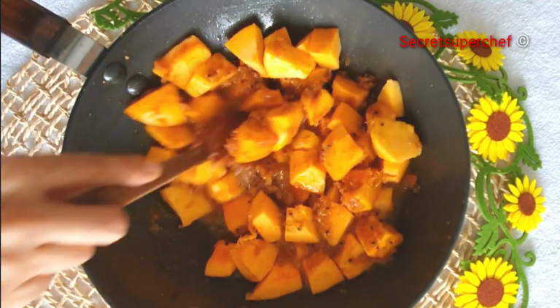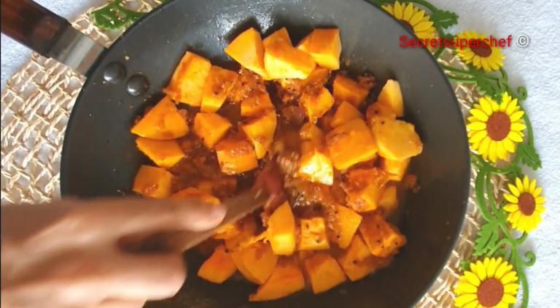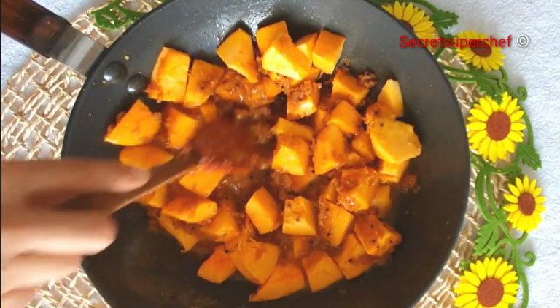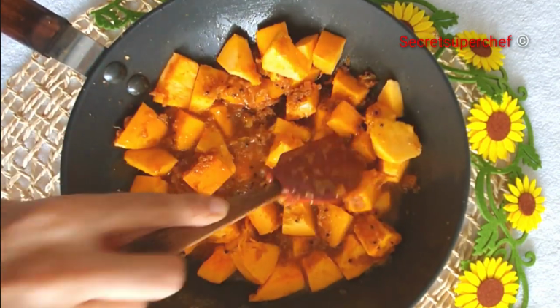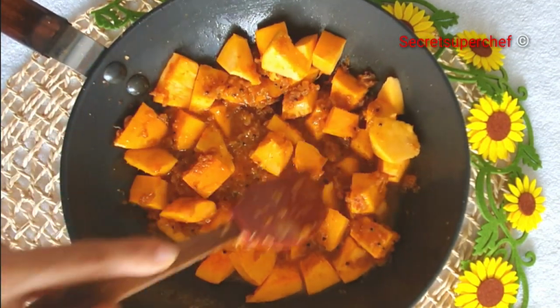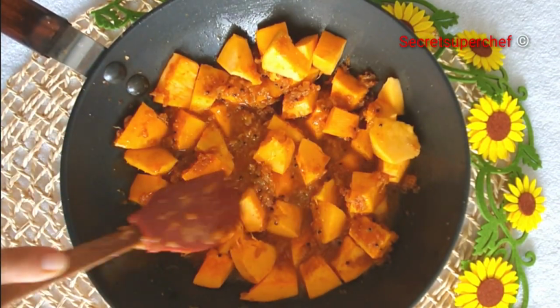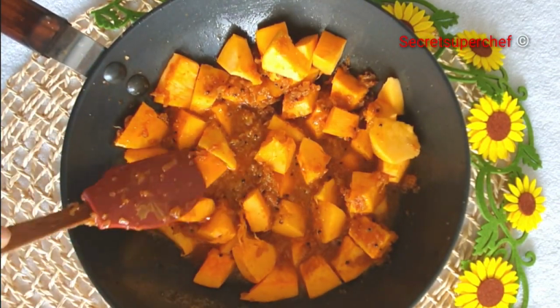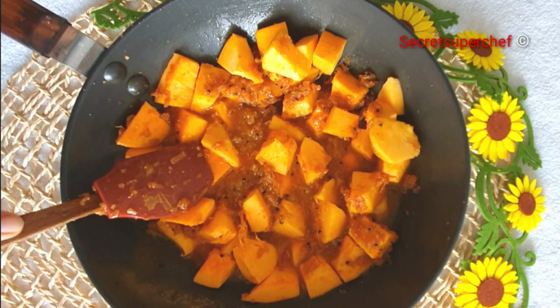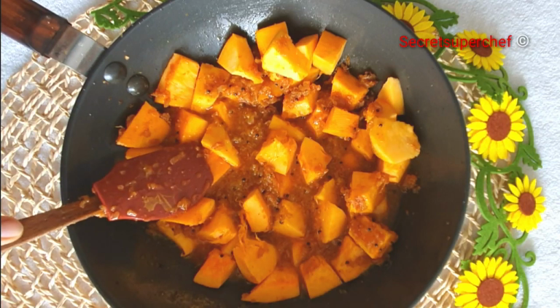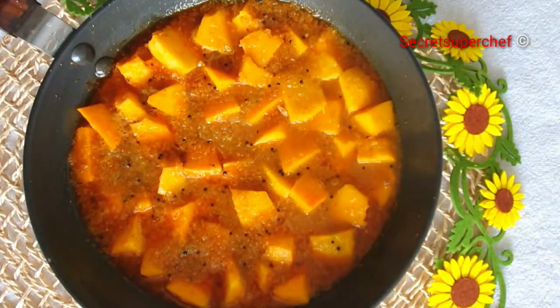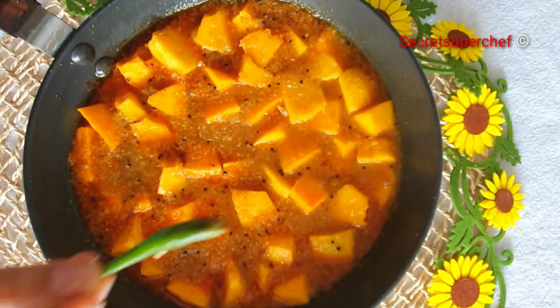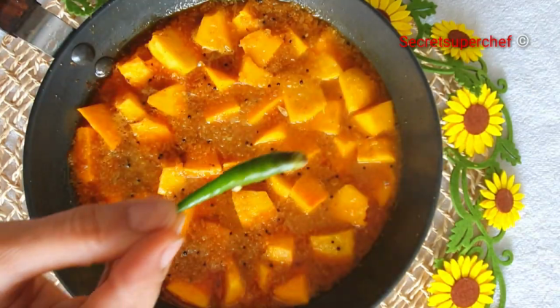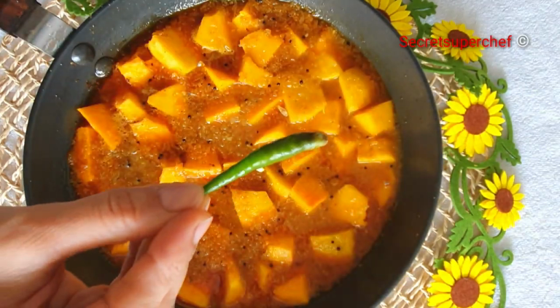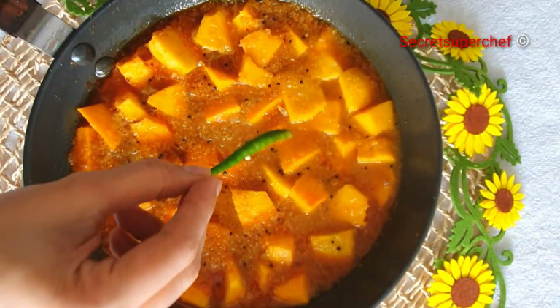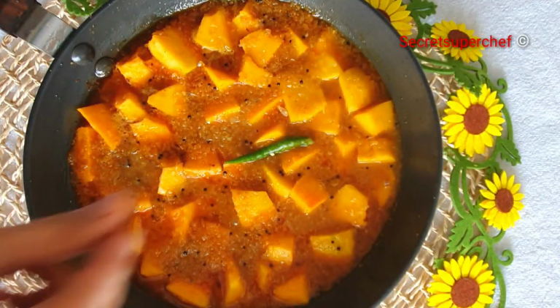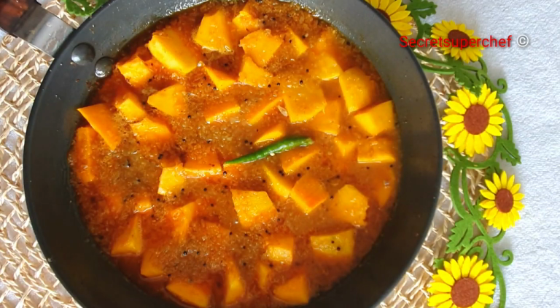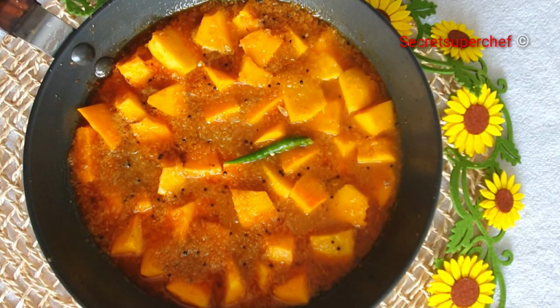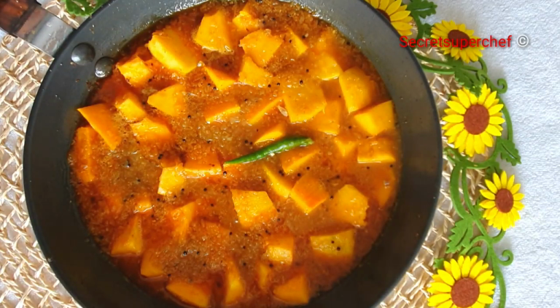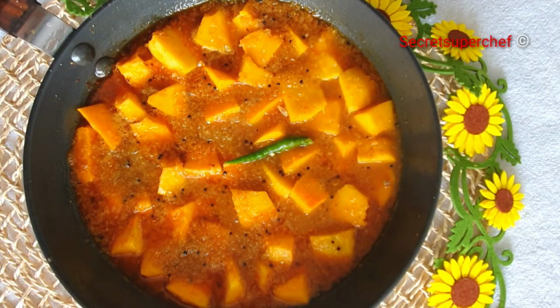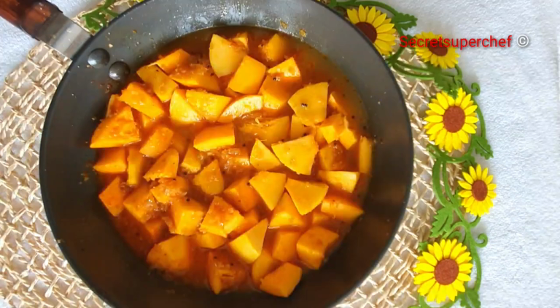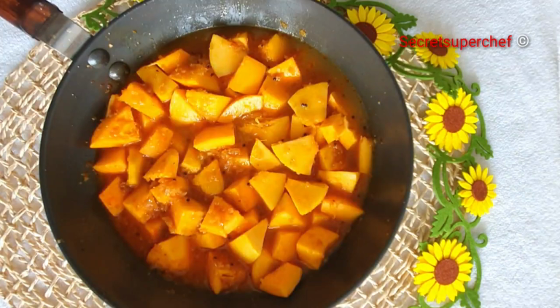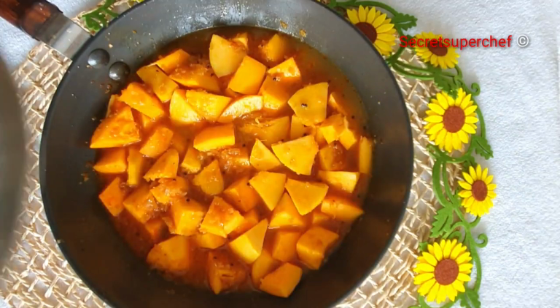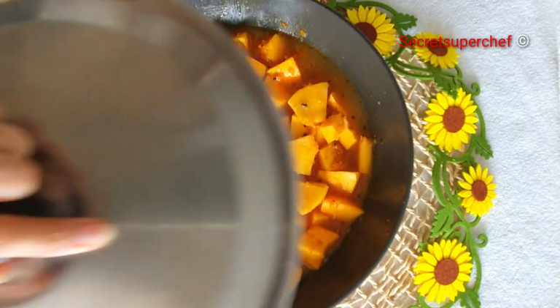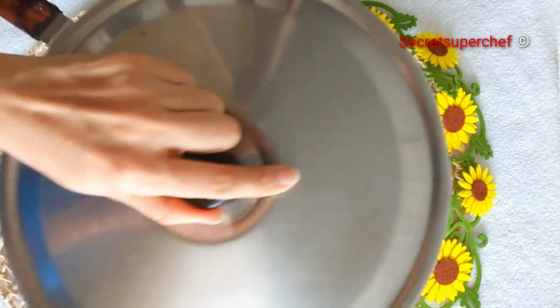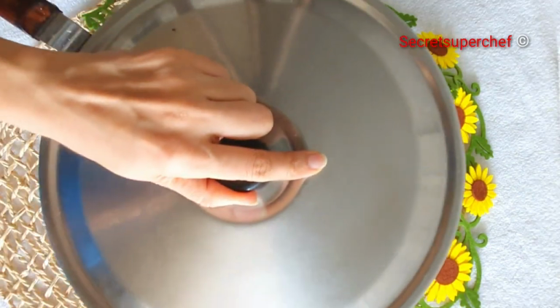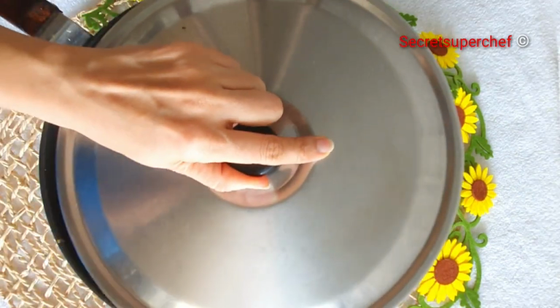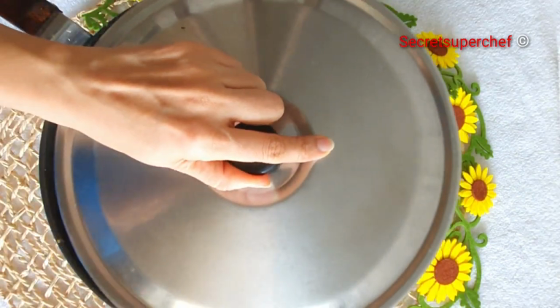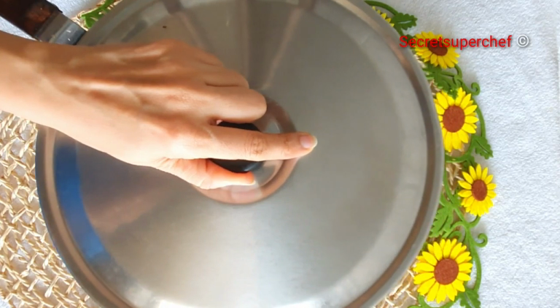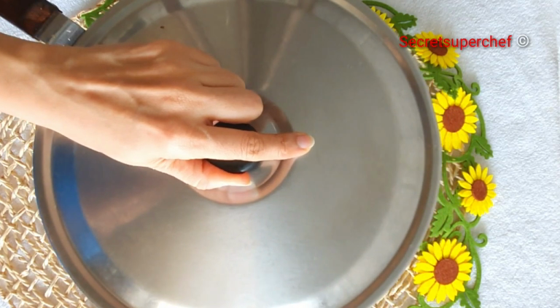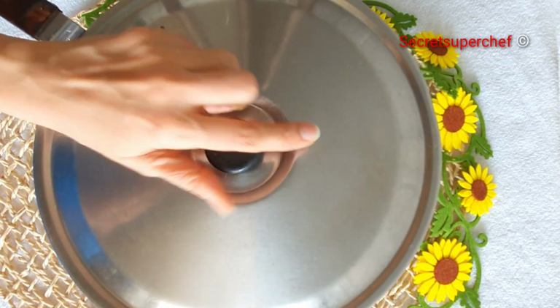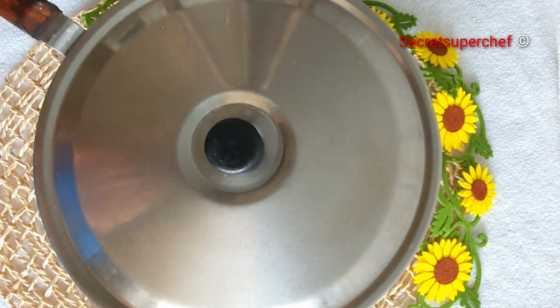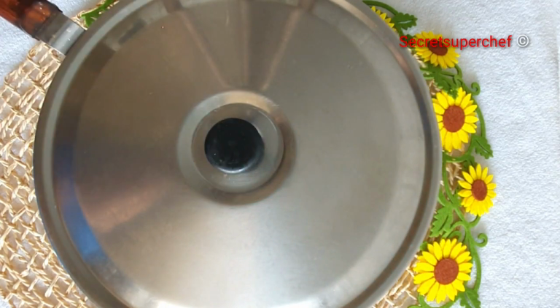If you feel more water is needed, add accordingly. Add green chillies as per your spiciness, then cover with the lid and let the pumpkin cook.